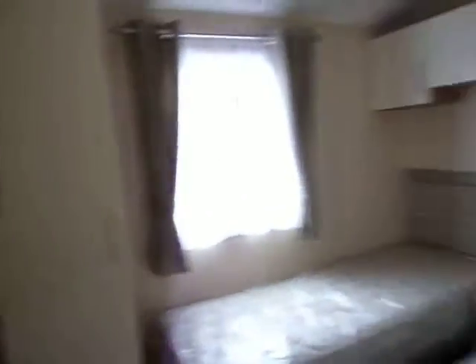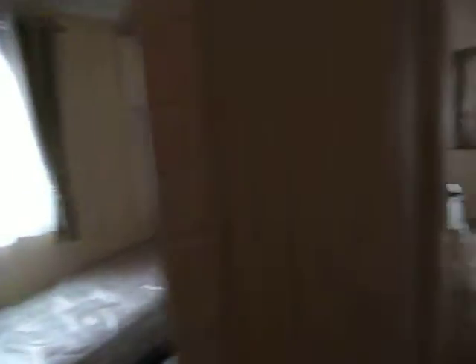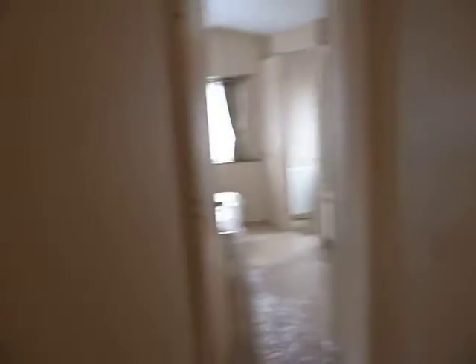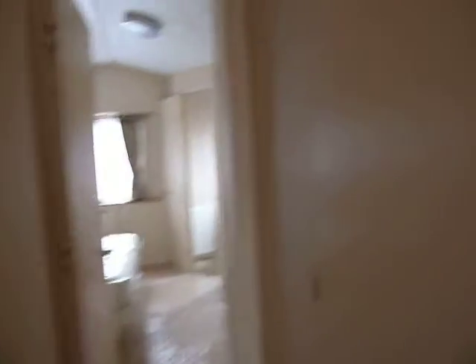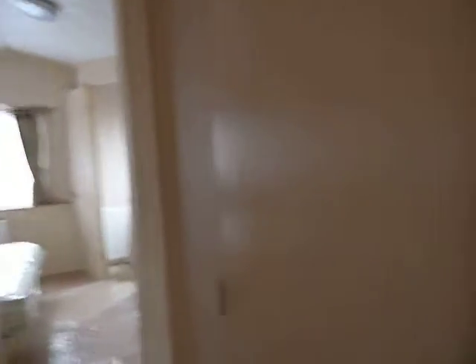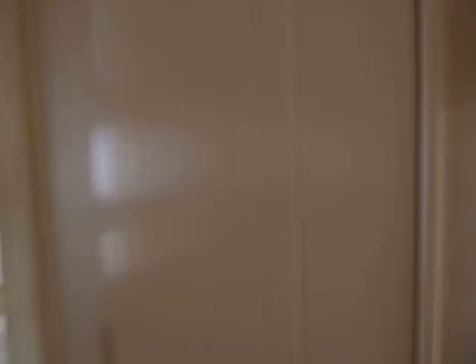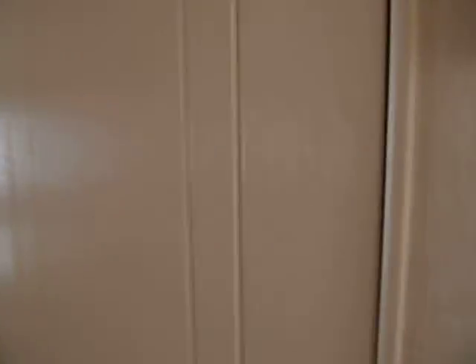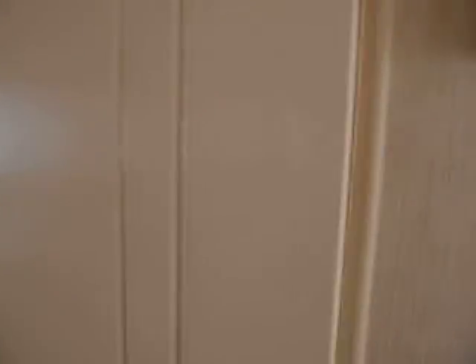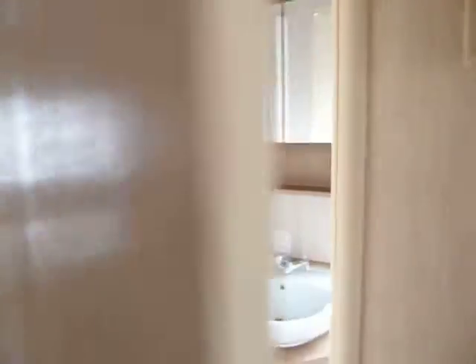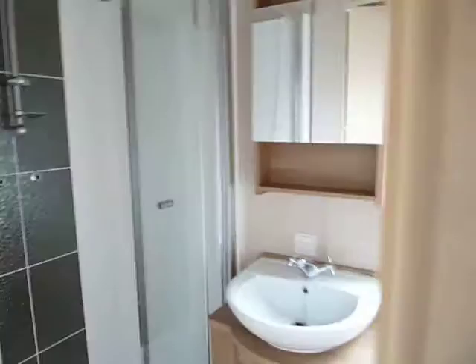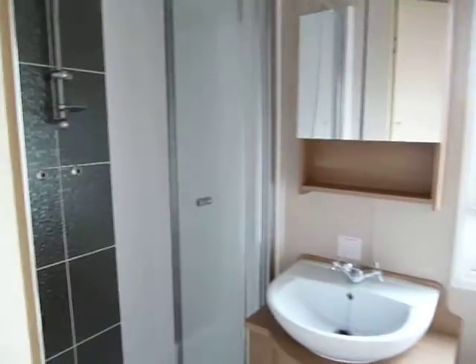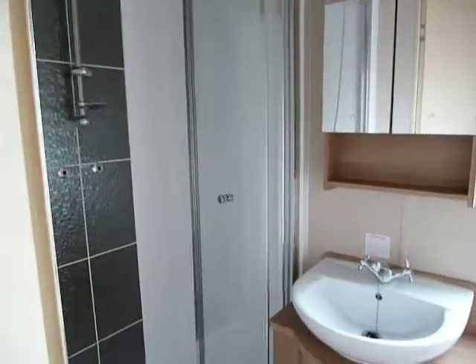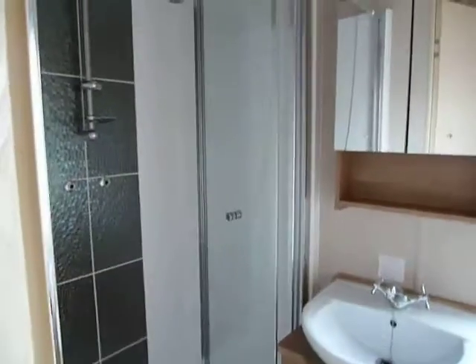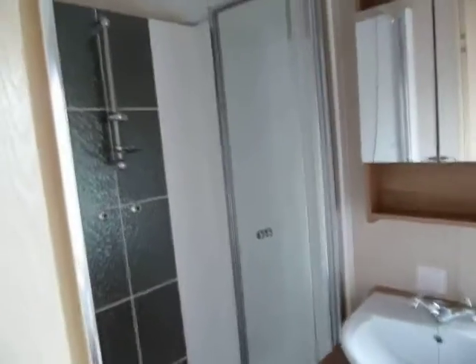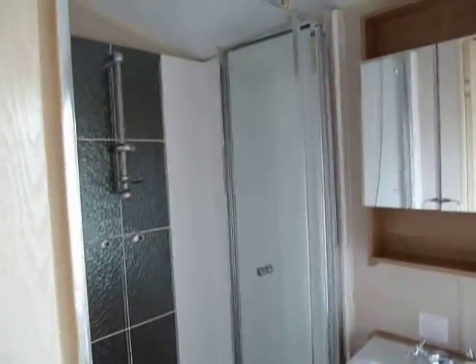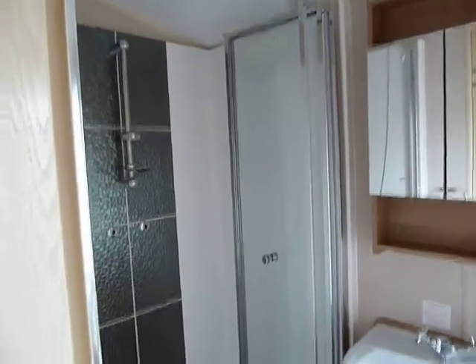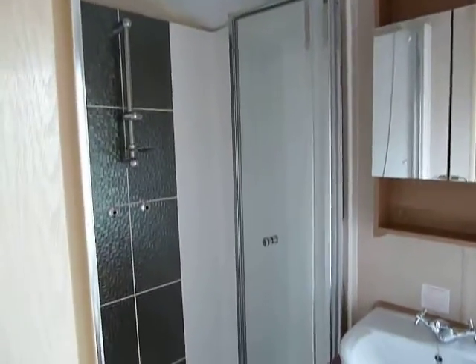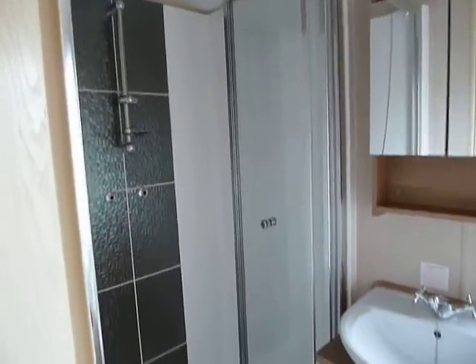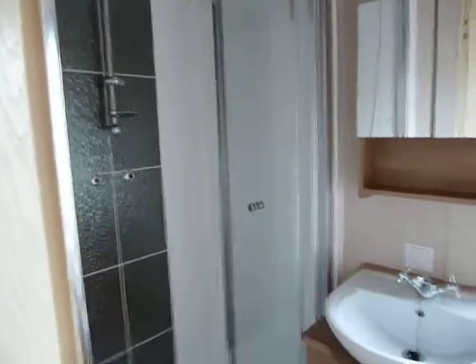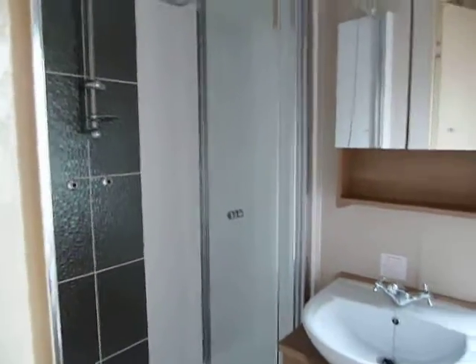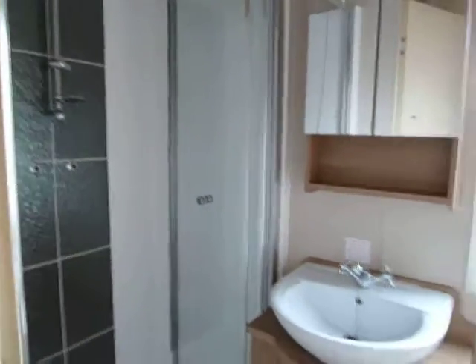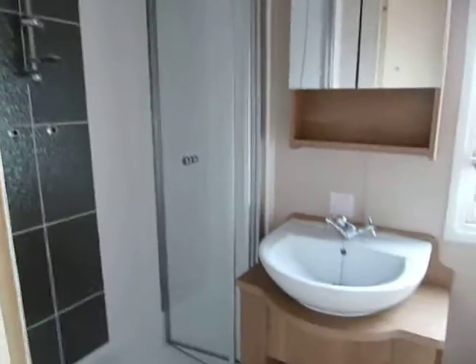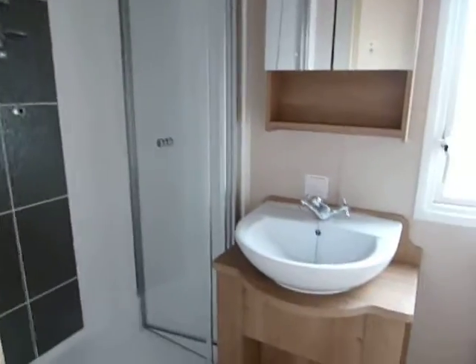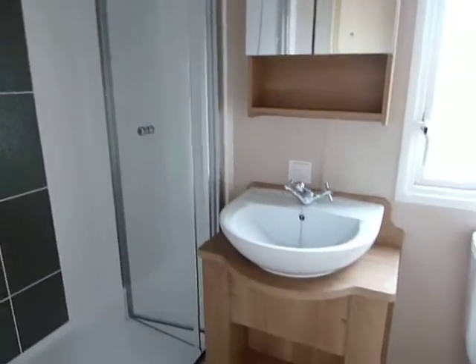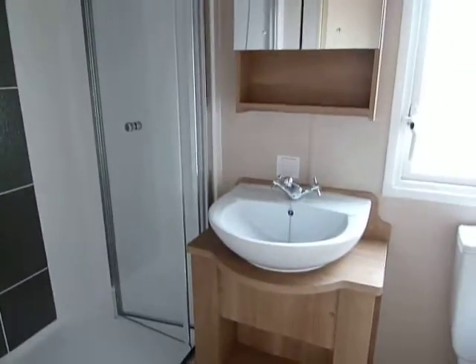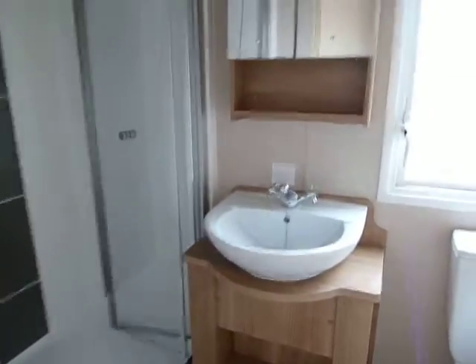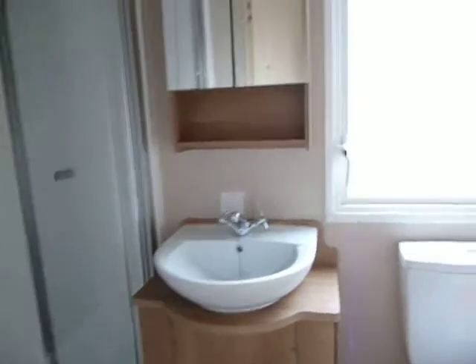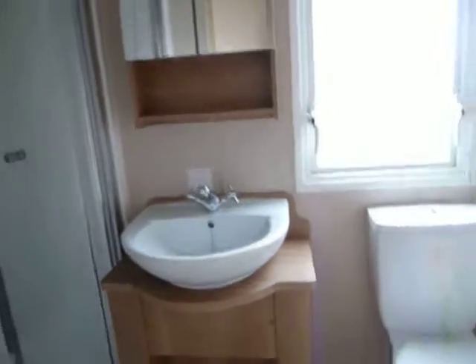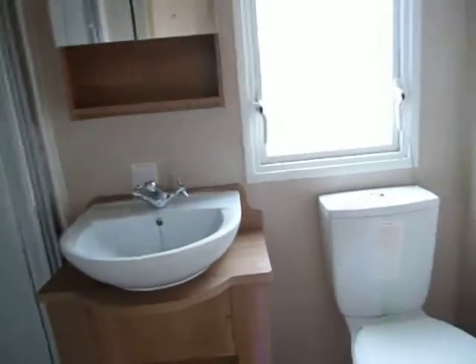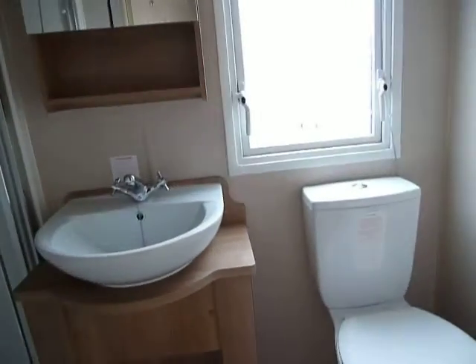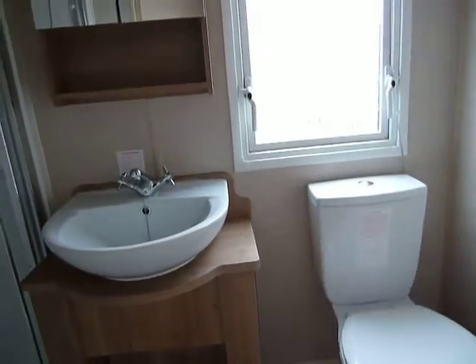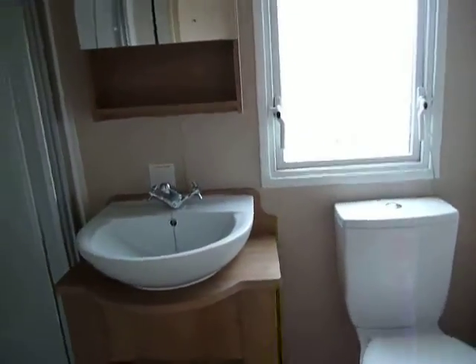We have our family shower room with a great big shower, basin, and WC.